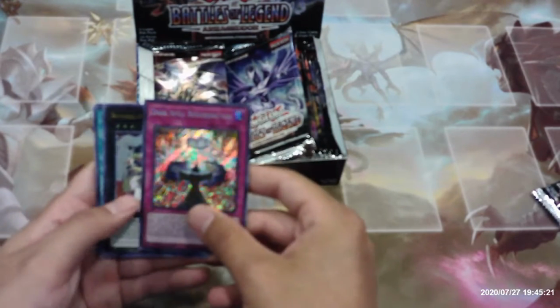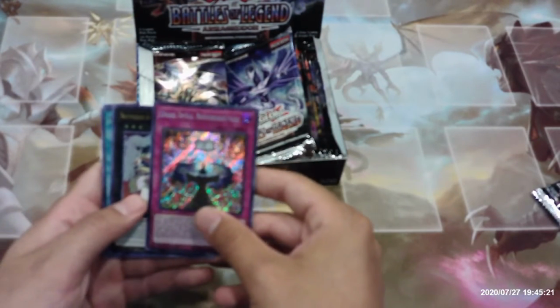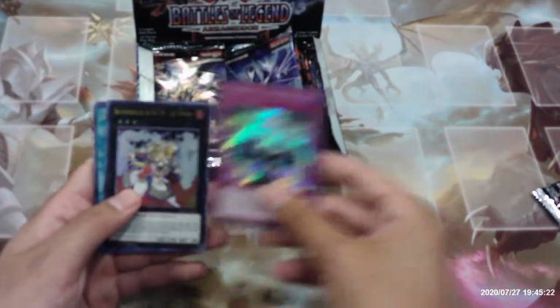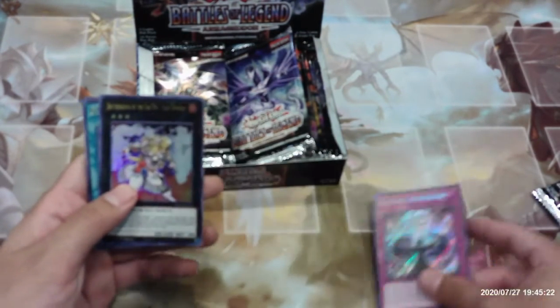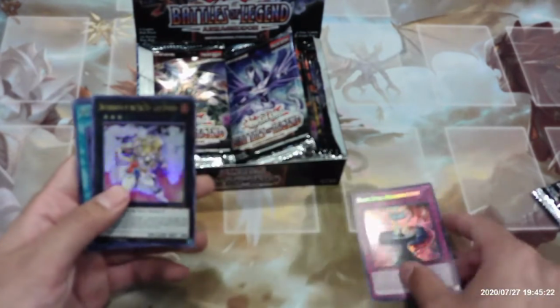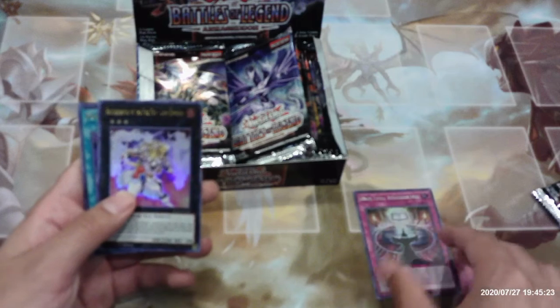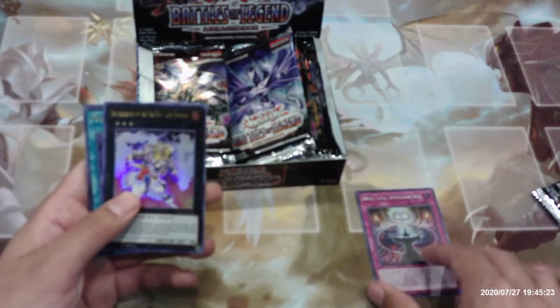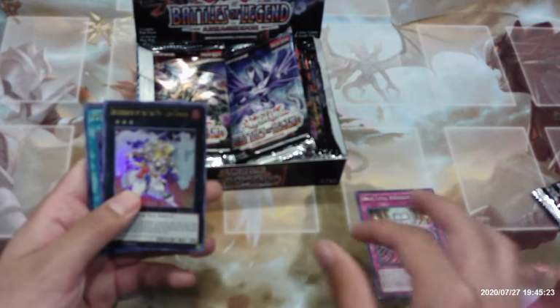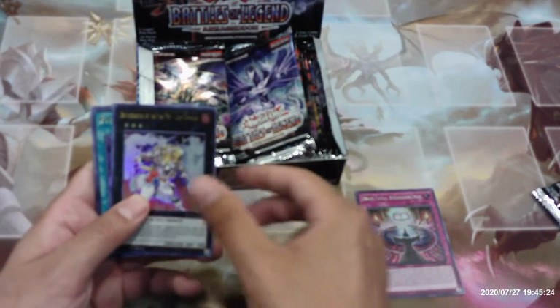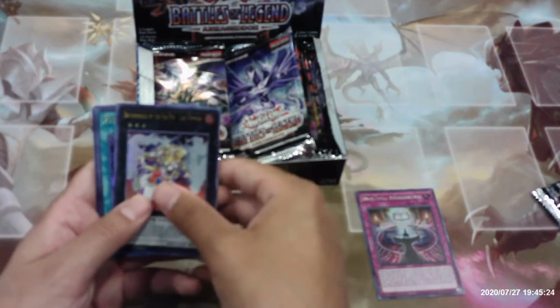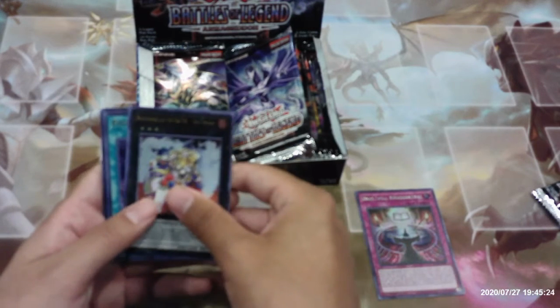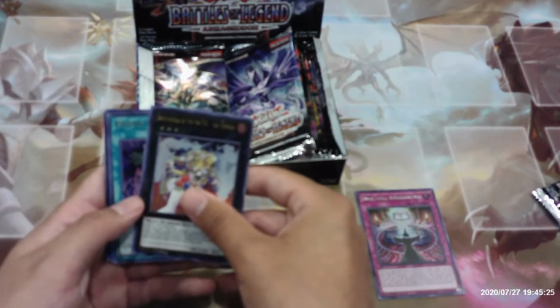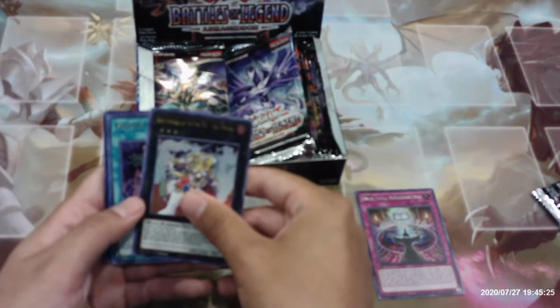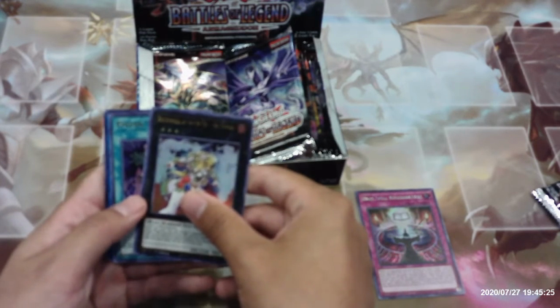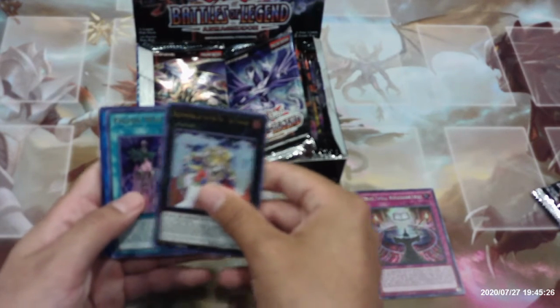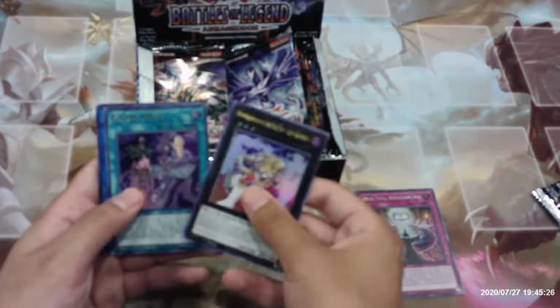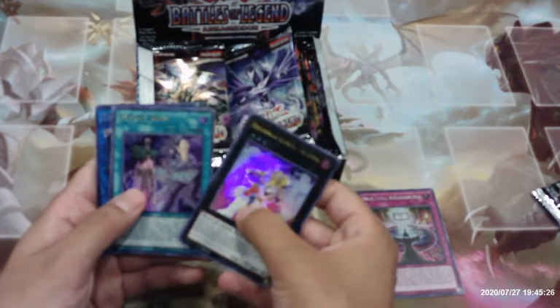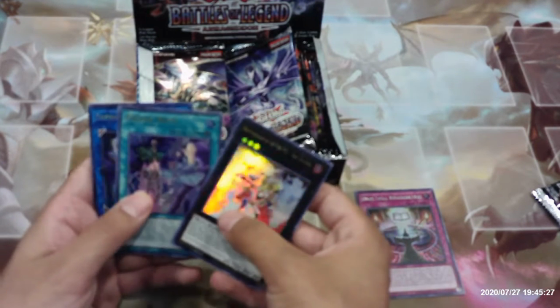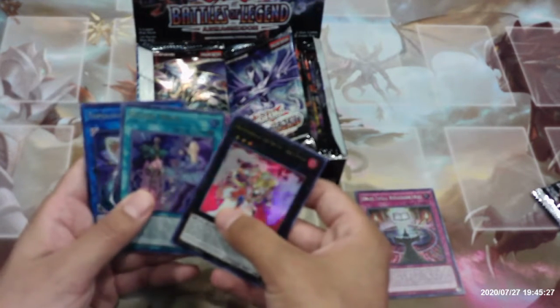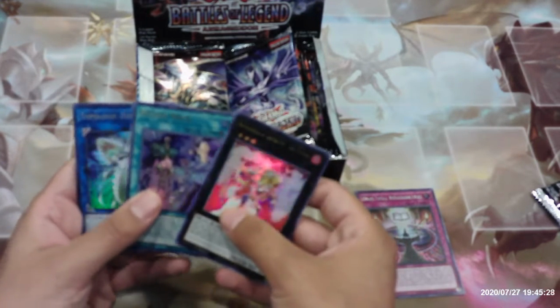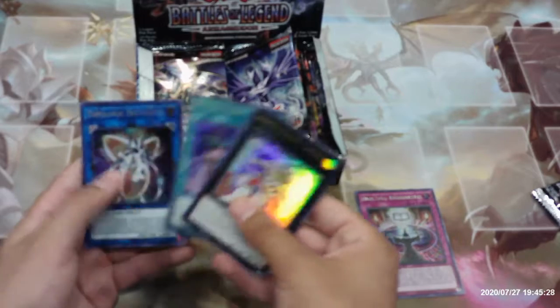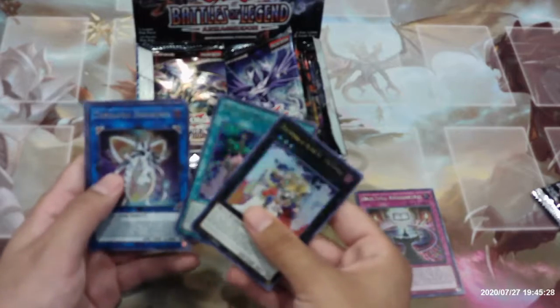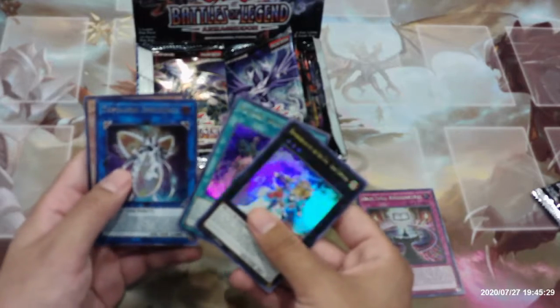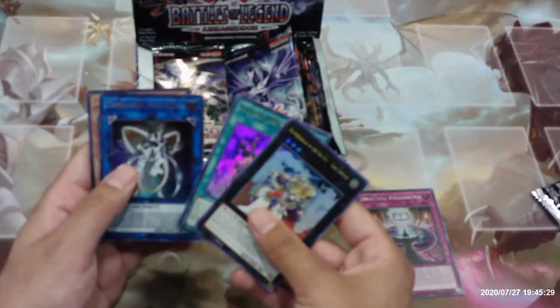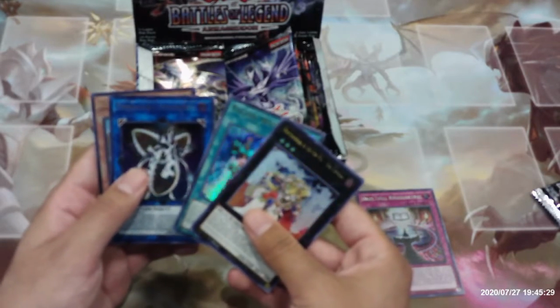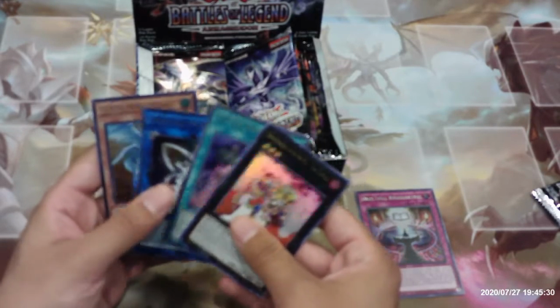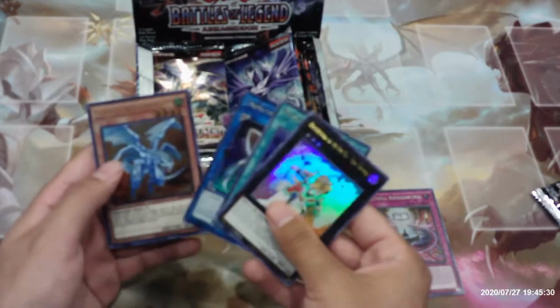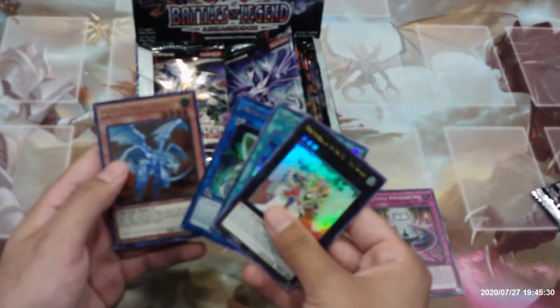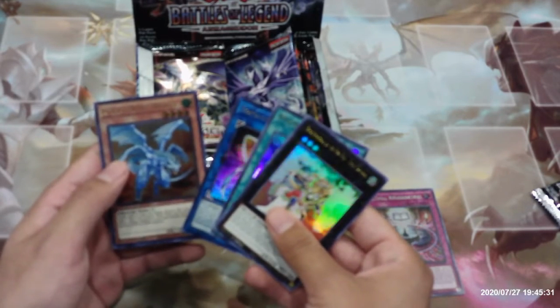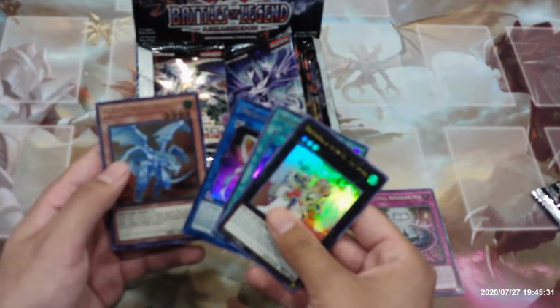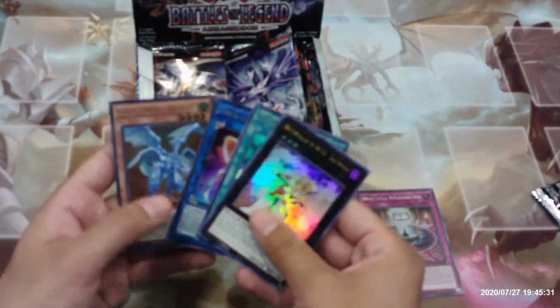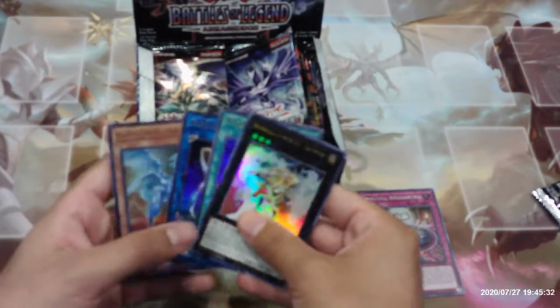Dark Spell Regeneration, Brotherhood of the Fire Fist Lion Emperor, Psychic Wave, Topologic Zuroboros, and Kwakimura Draco.